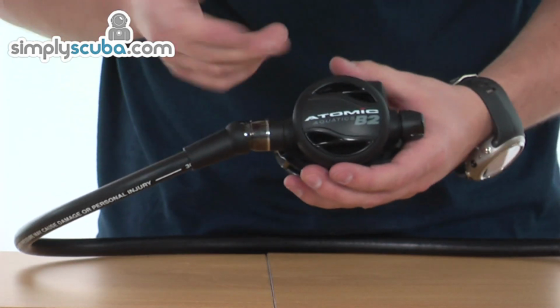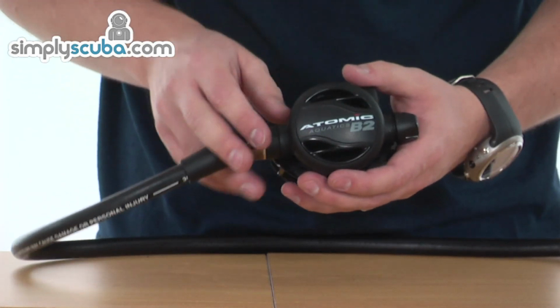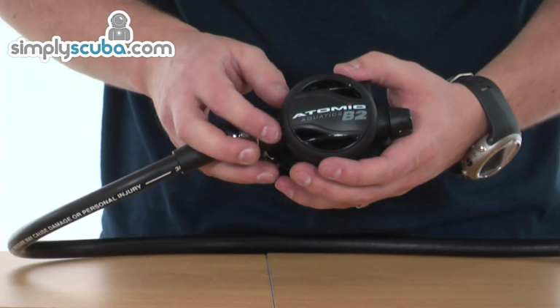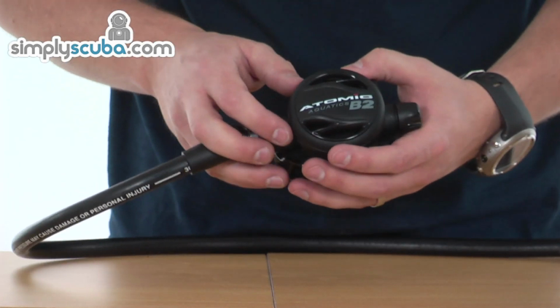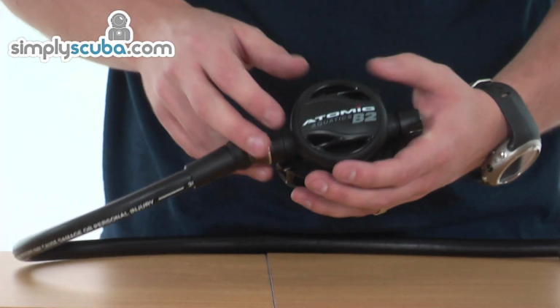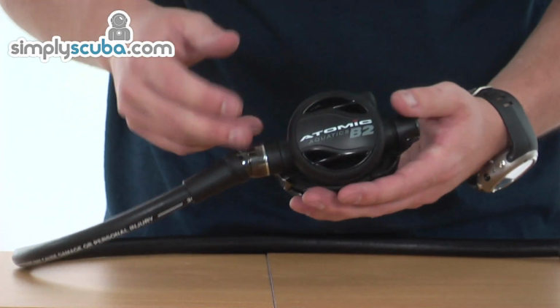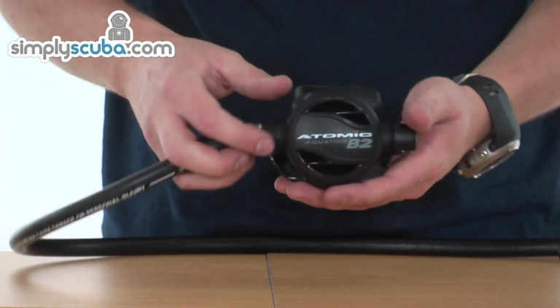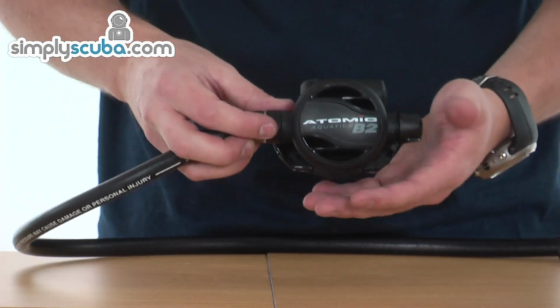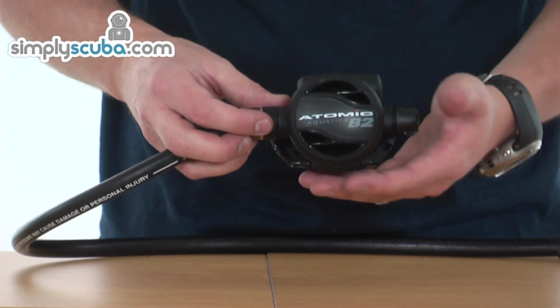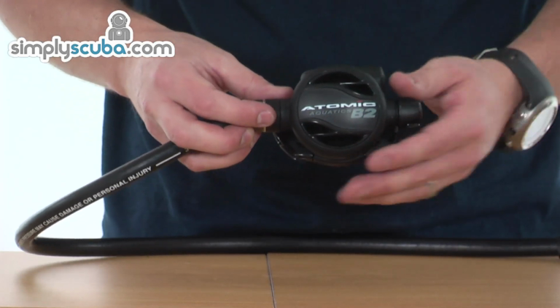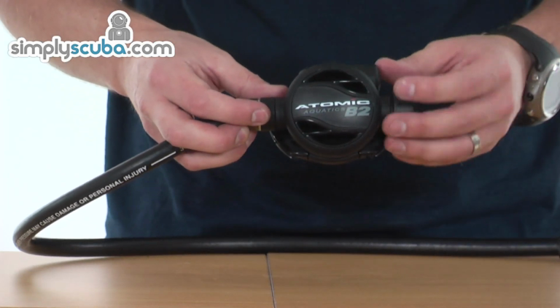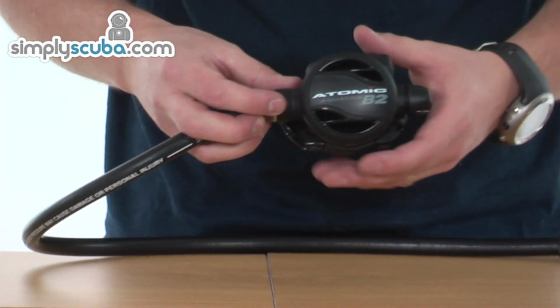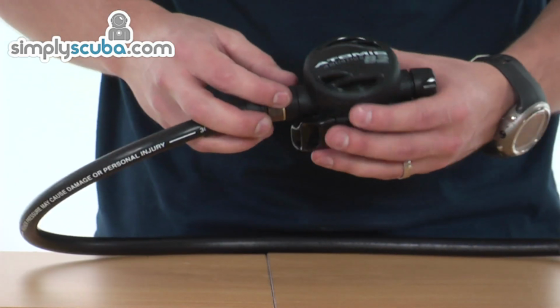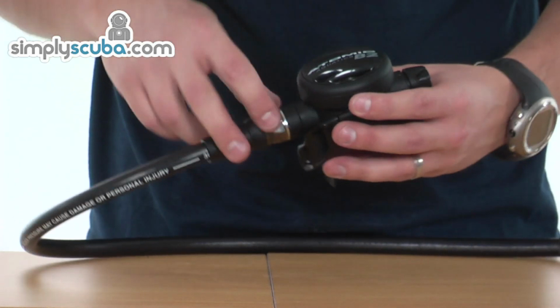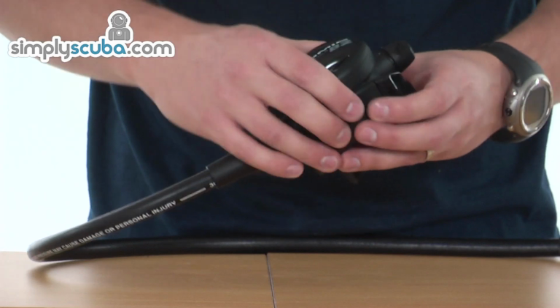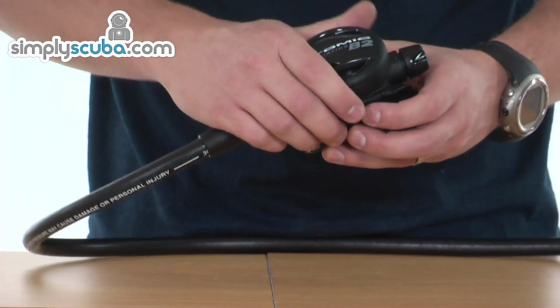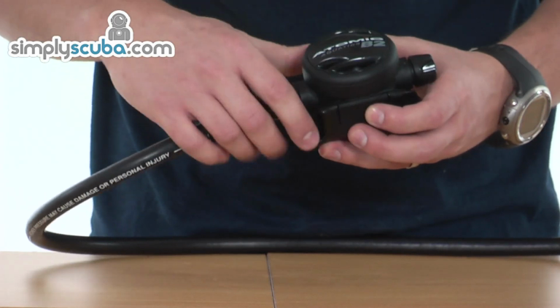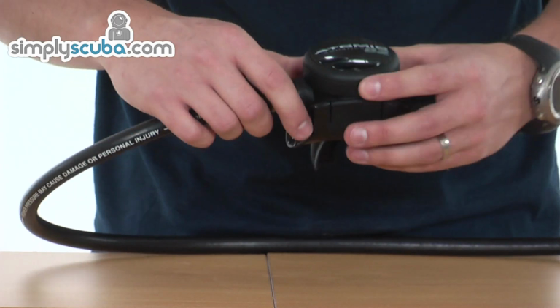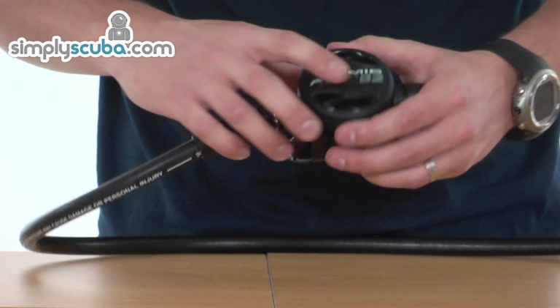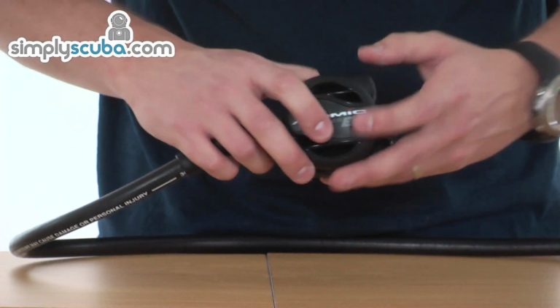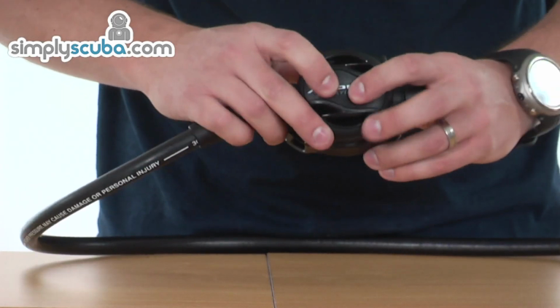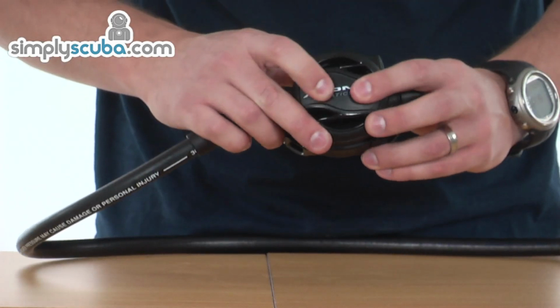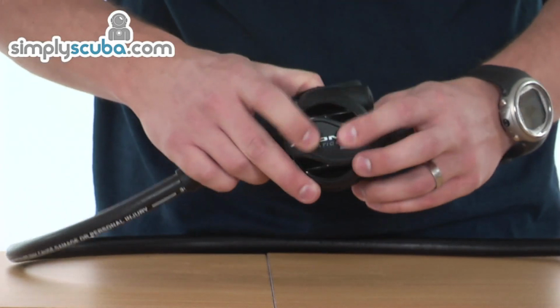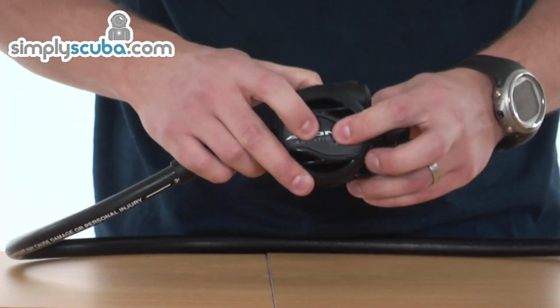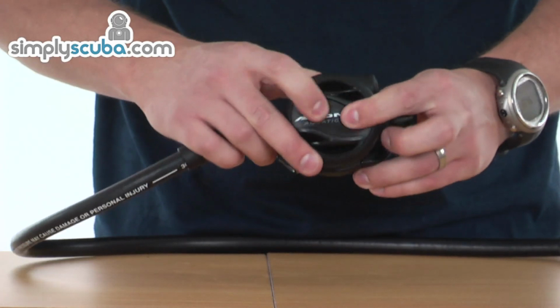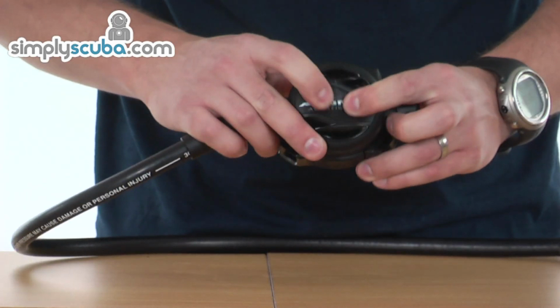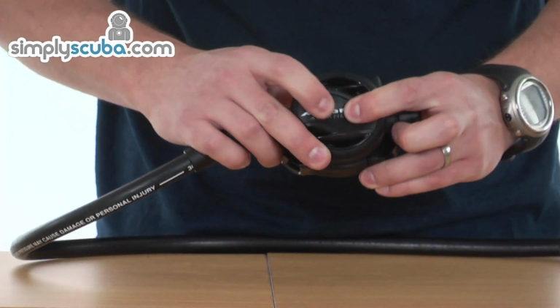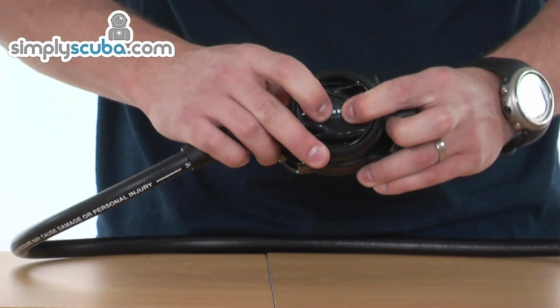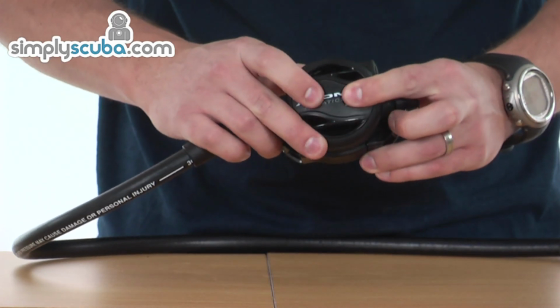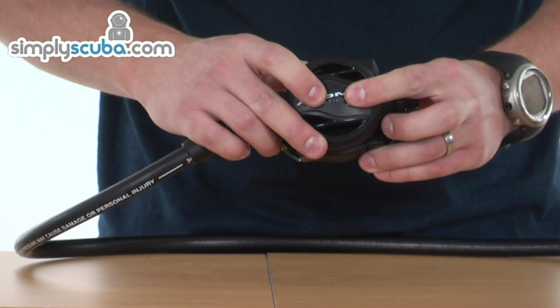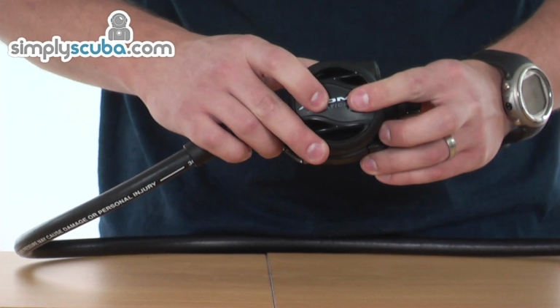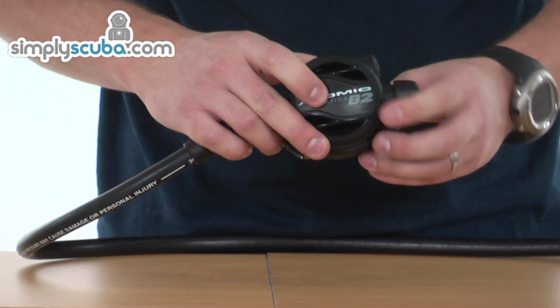It's a fully balanced second stage, so it complements the first stage perfectly. It has a nice small design, and the front cover is a whole purge as well, so it's very simple to operate.